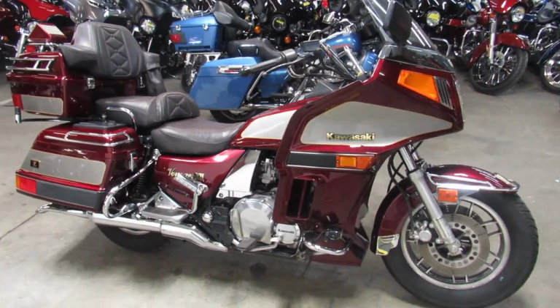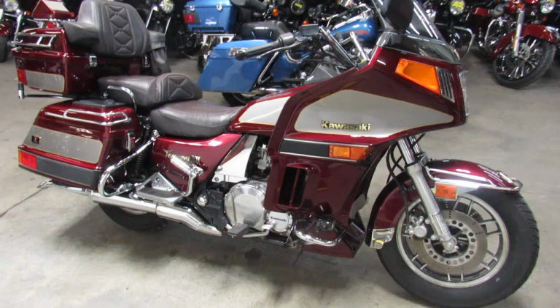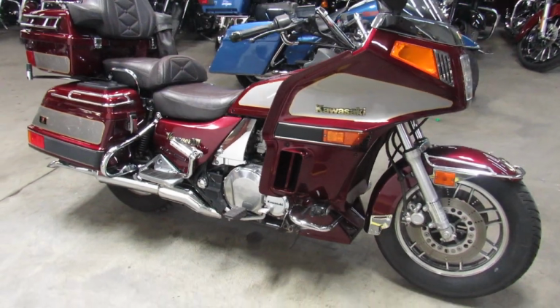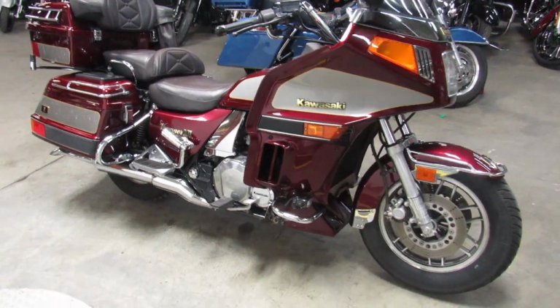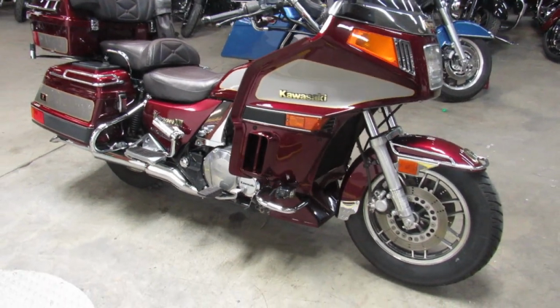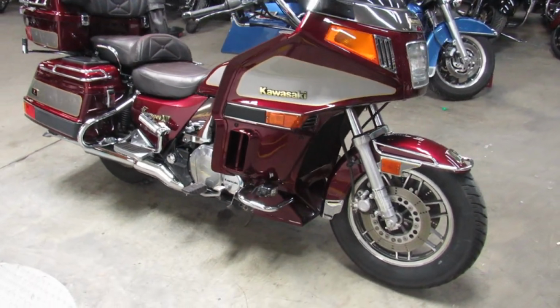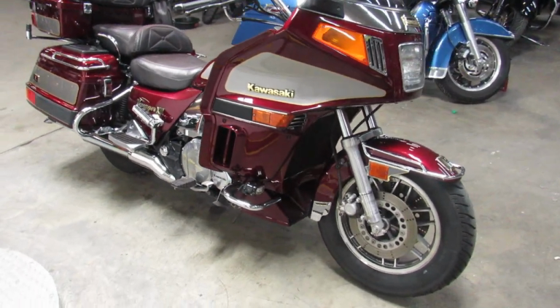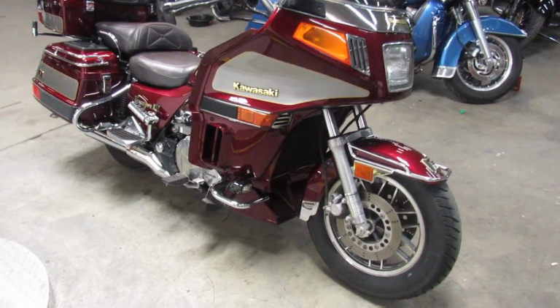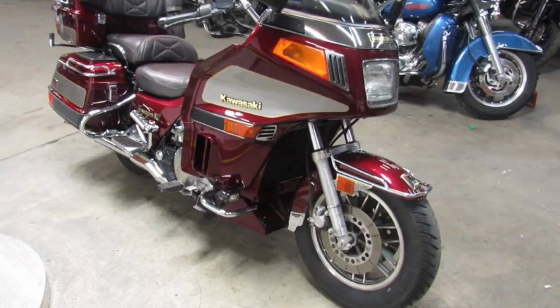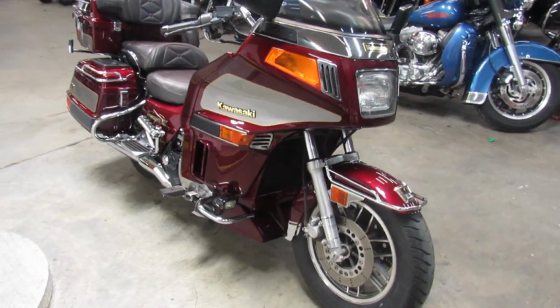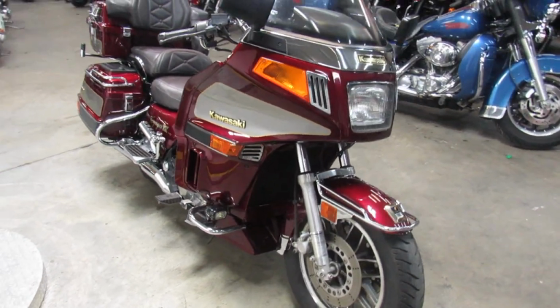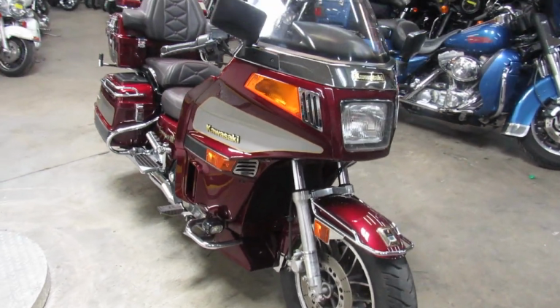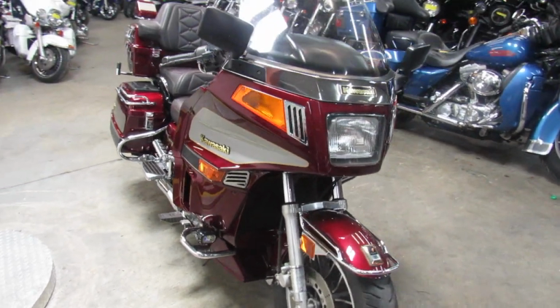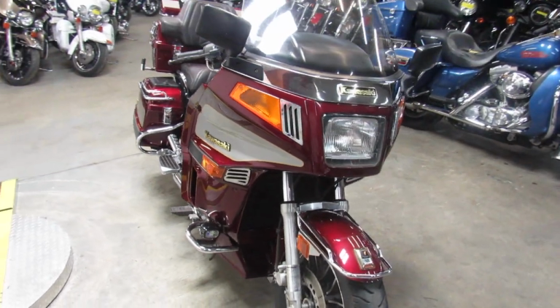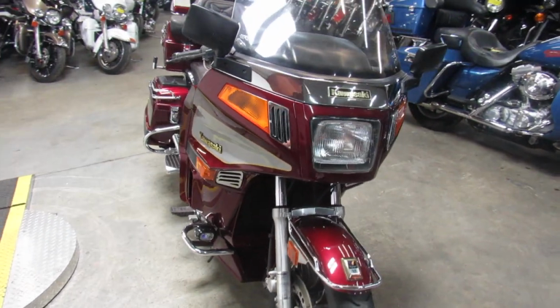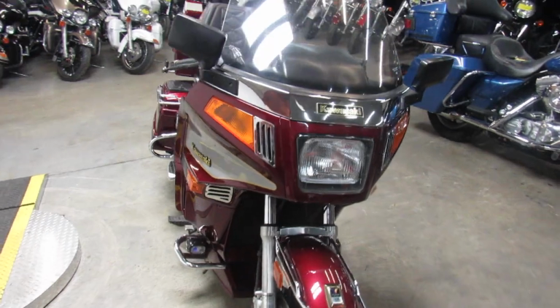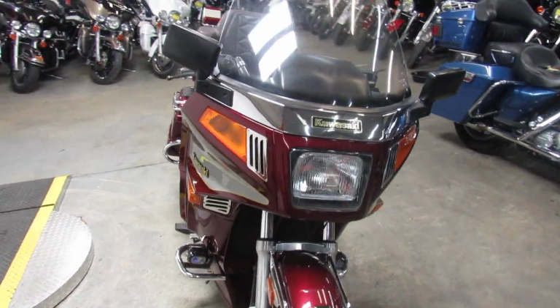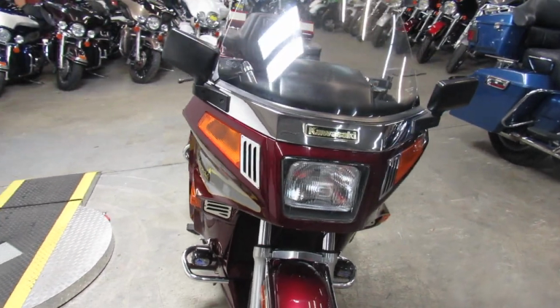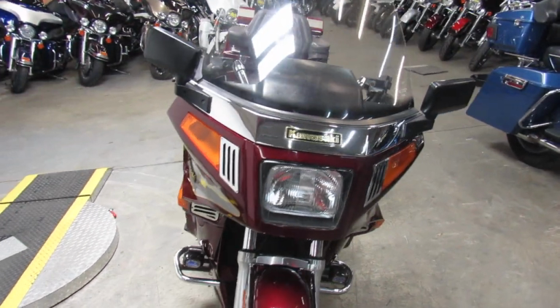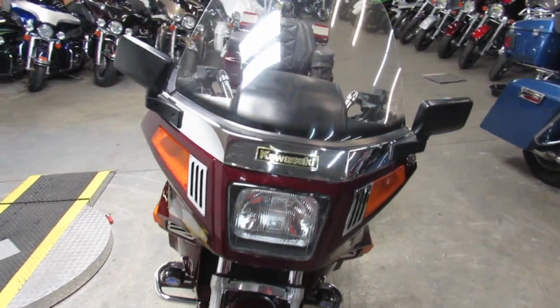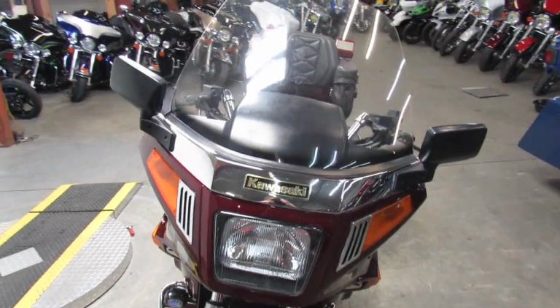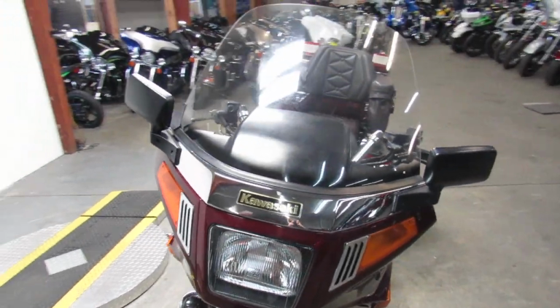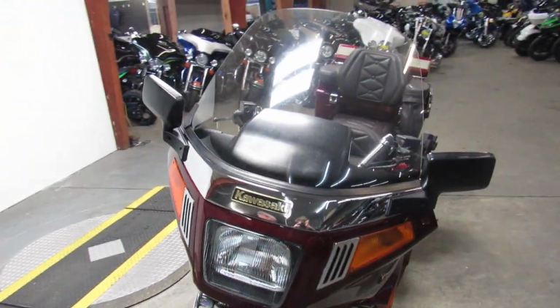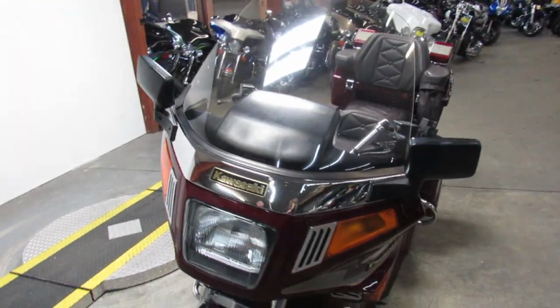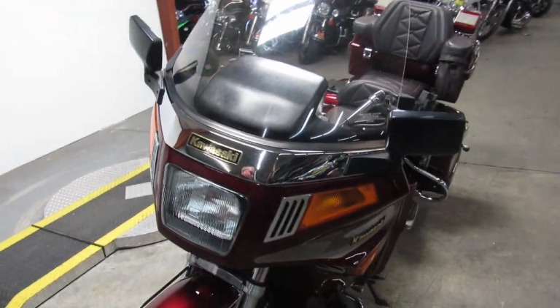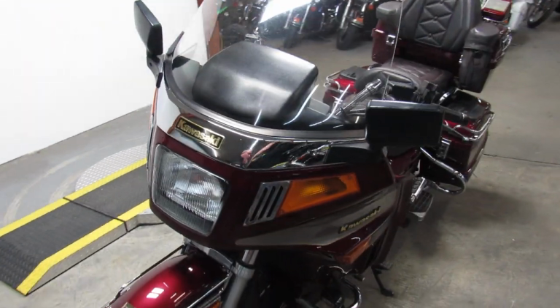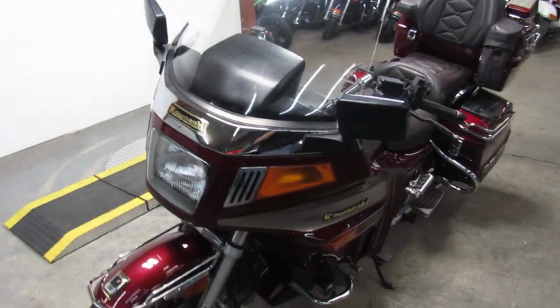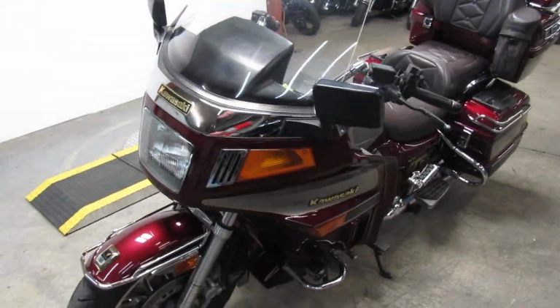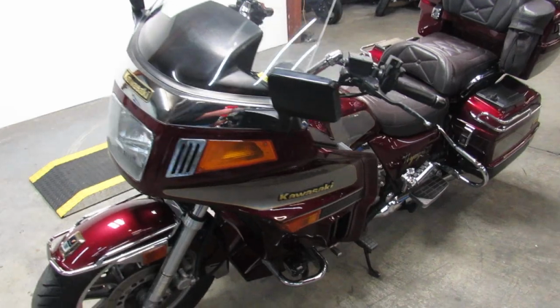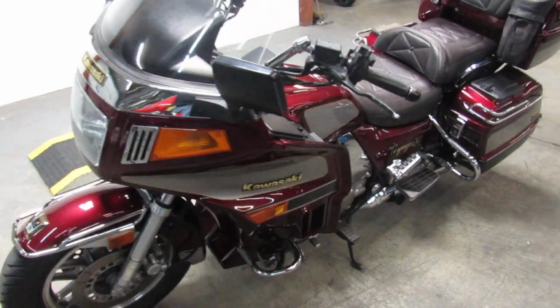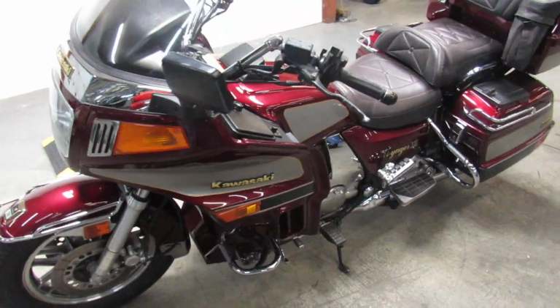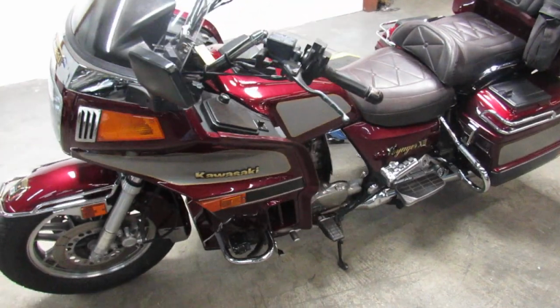It's just been serviced at the dealership, all the fluids have been changed, and it's ready to hit the road. You guys can buy with confidence. 2002 Kawasaki Voyager for $29.99 — visit our website, keep an eye on our Facebook page and our YouTube channel. It's approvalpowersports.com.